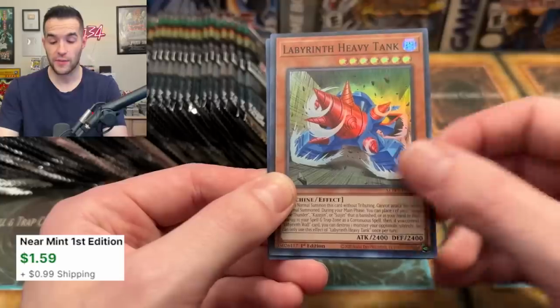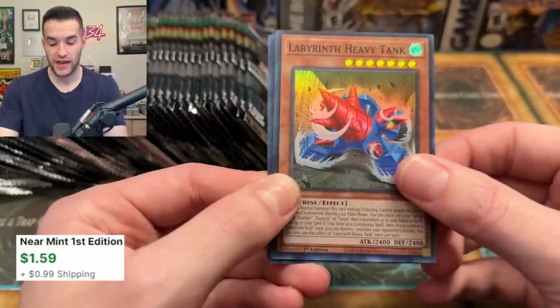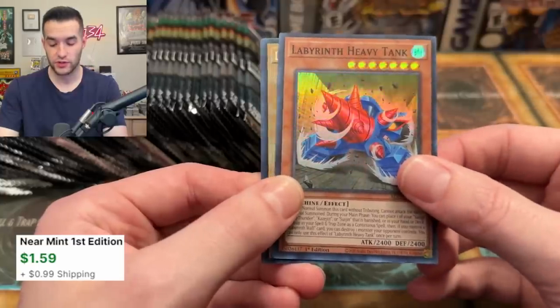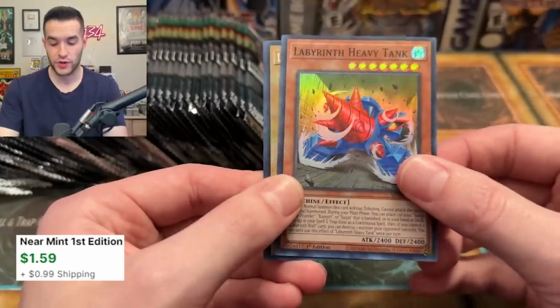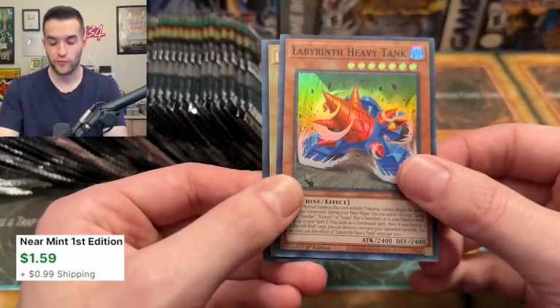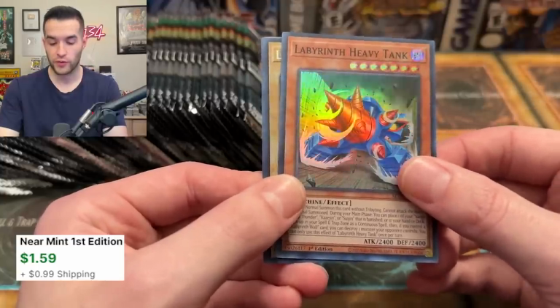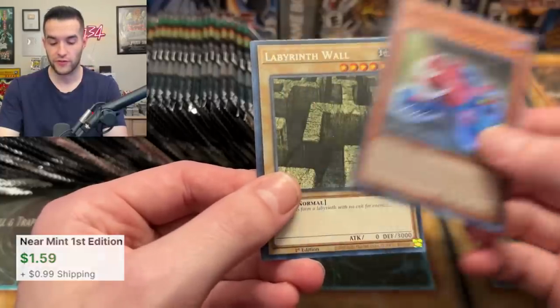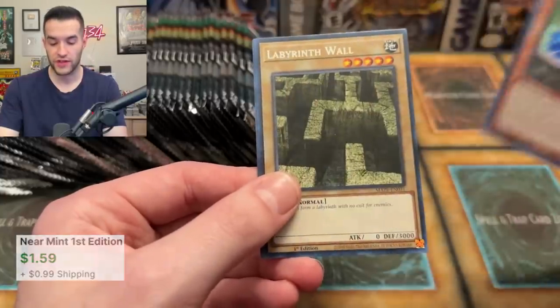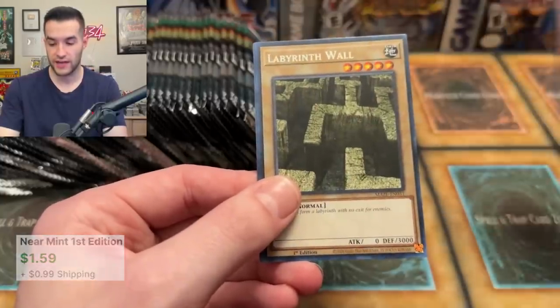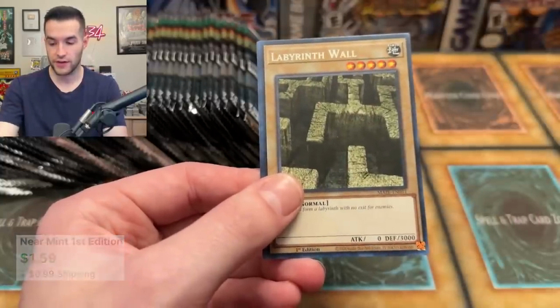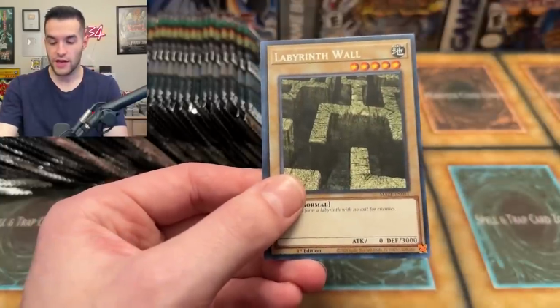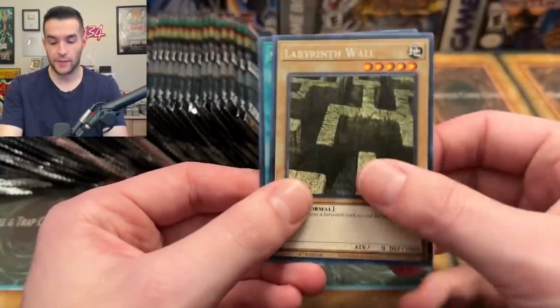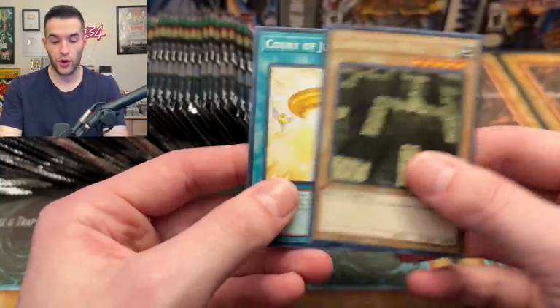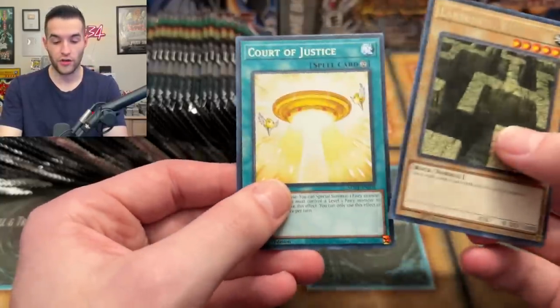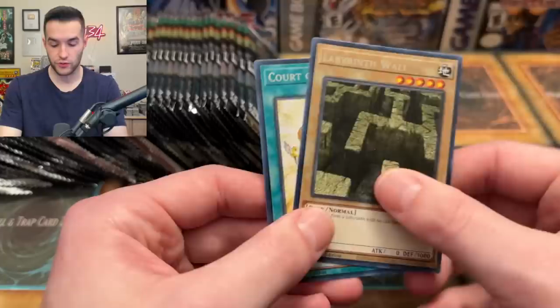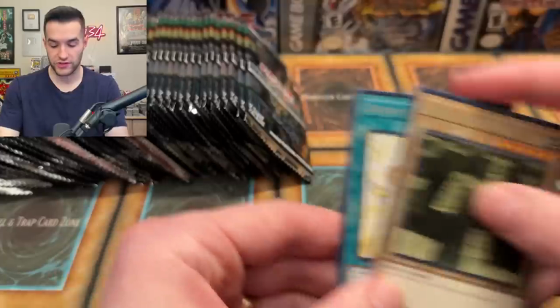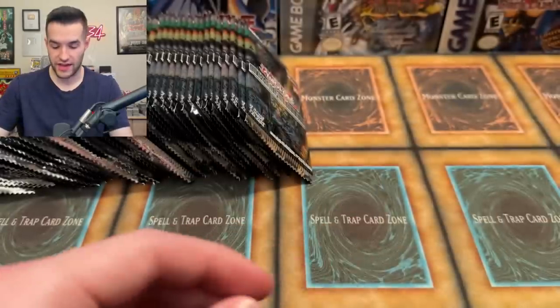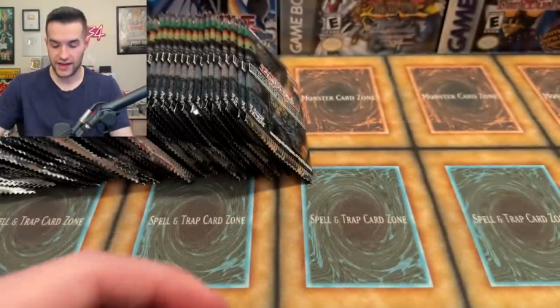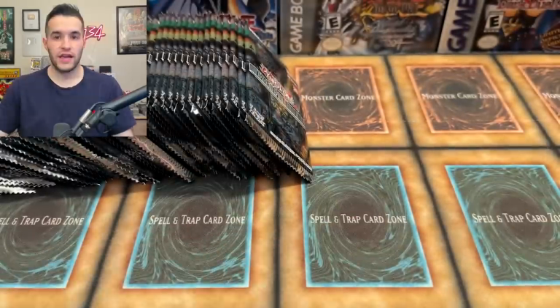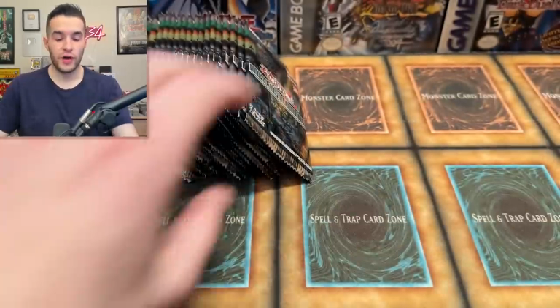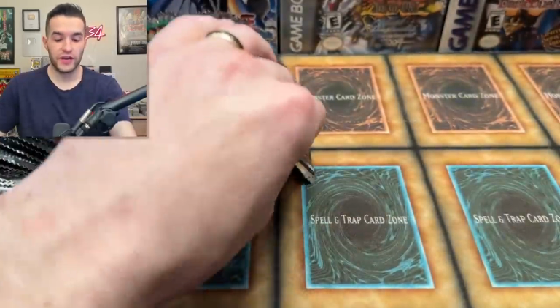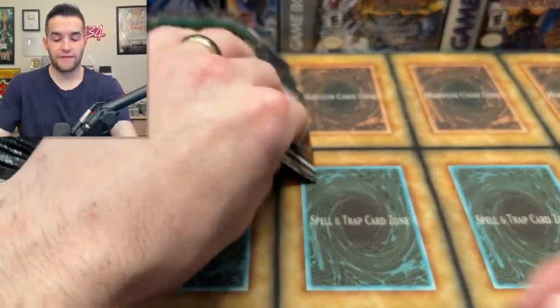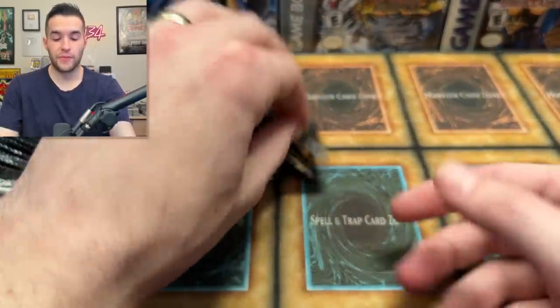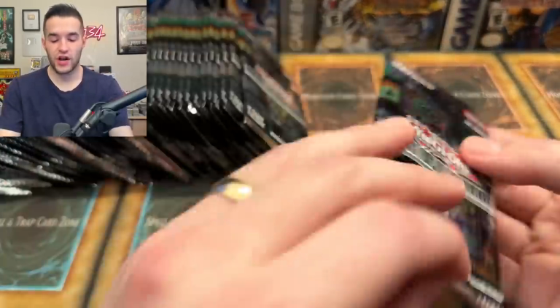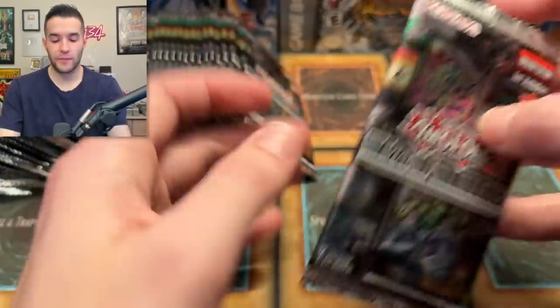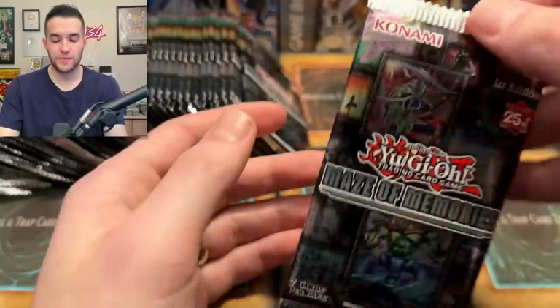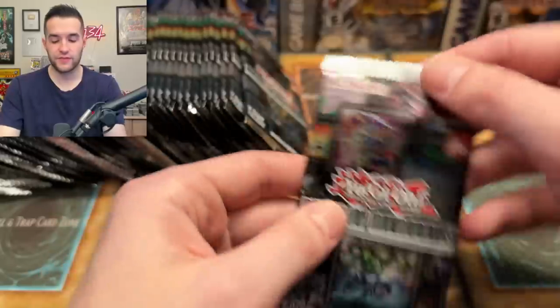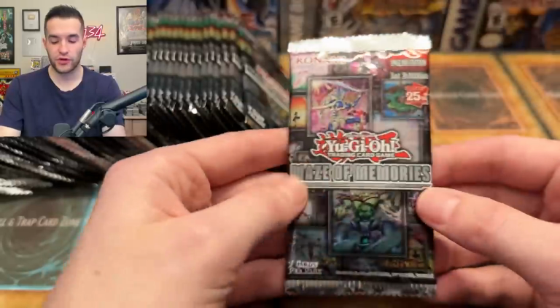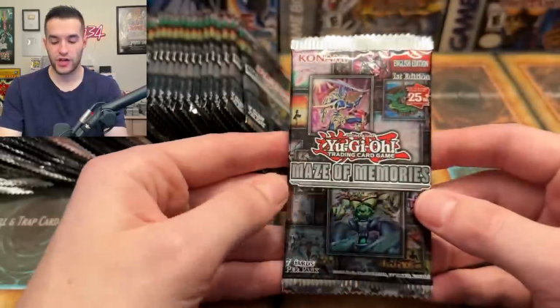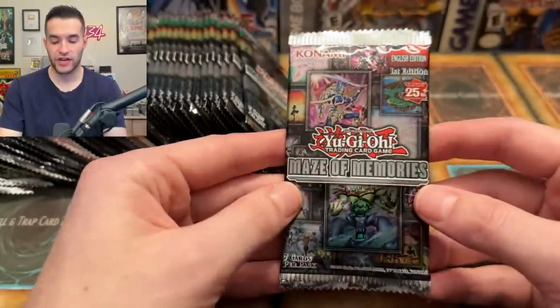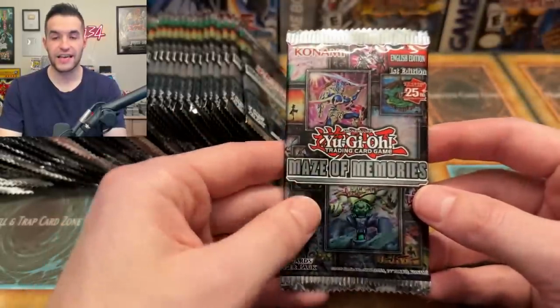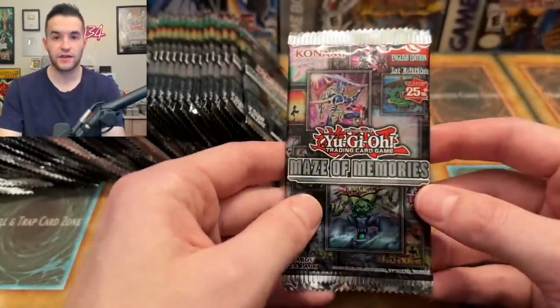We got a Labyrinth Heavy Tank — a retrain of the Labyrinth thing, which is pretty cool. It was formerly a fusion that did nothing. Labyrinth Wall also cool to see. If you want to get 5% off and buy some Maze of Memories yourself, check out the link down below and use code maizeruxen.